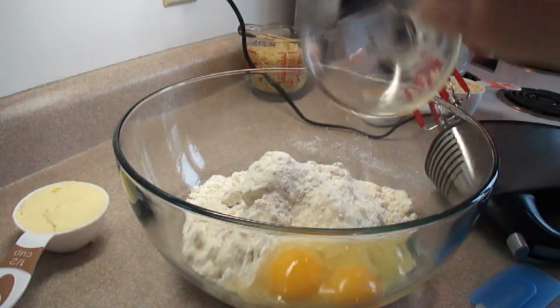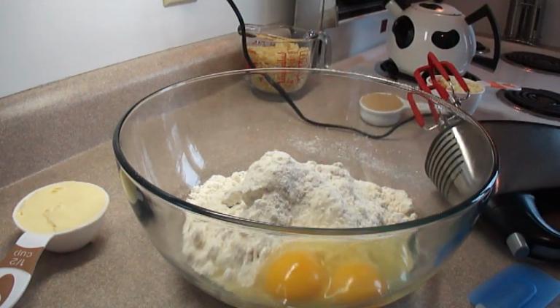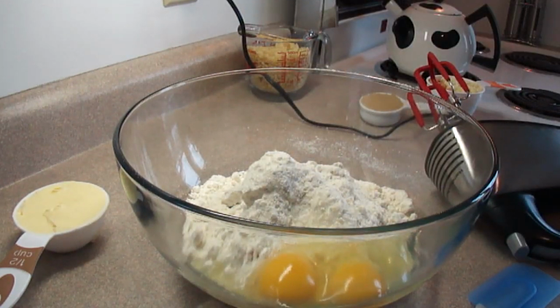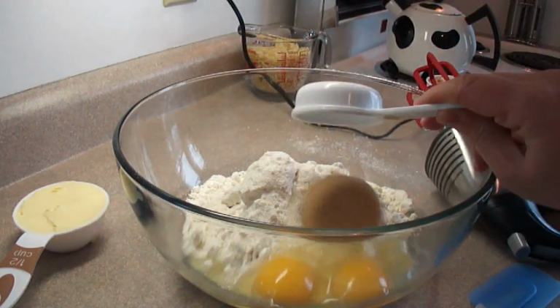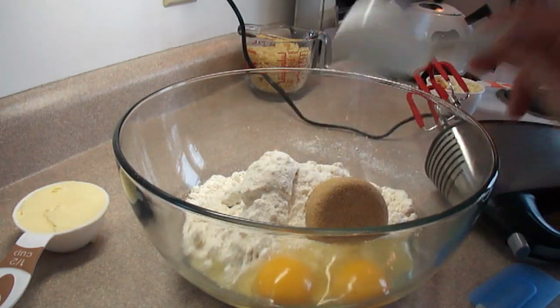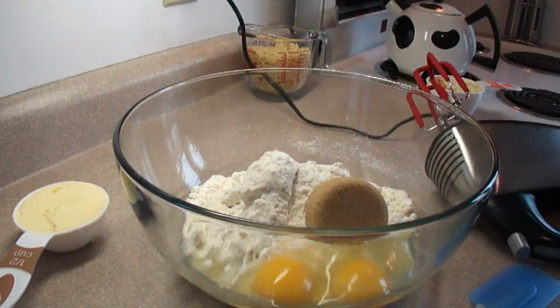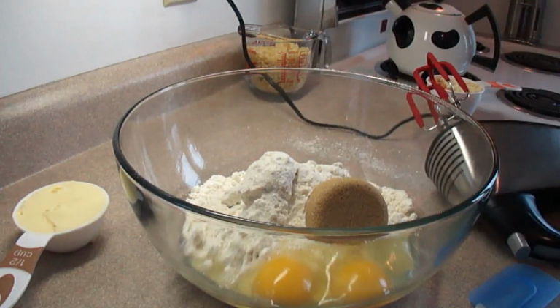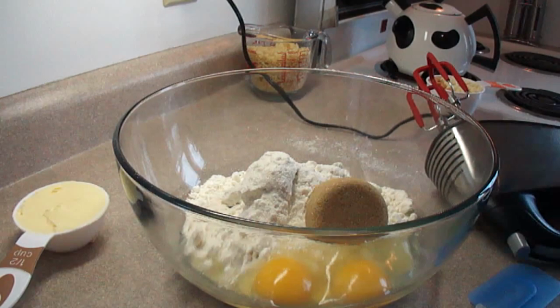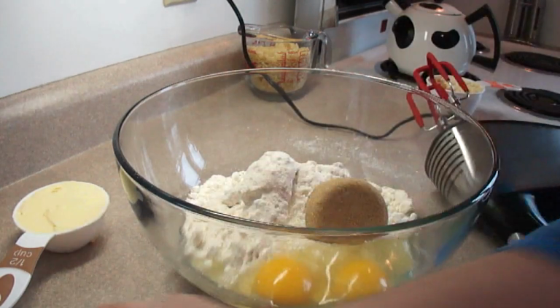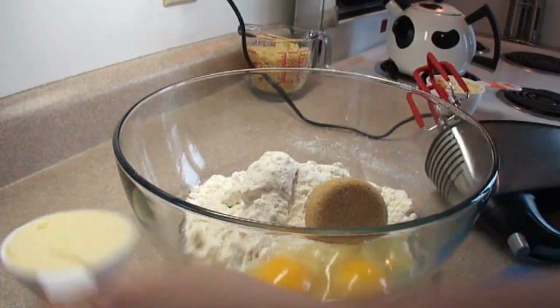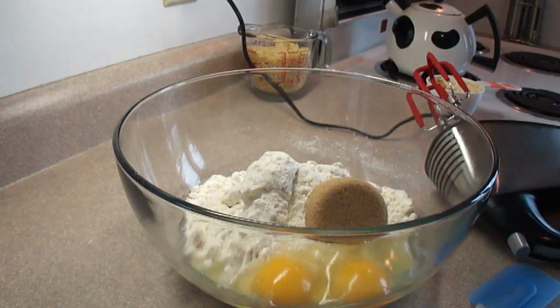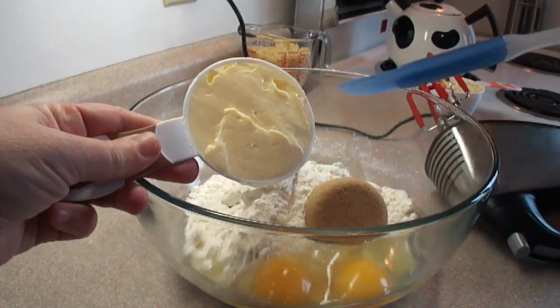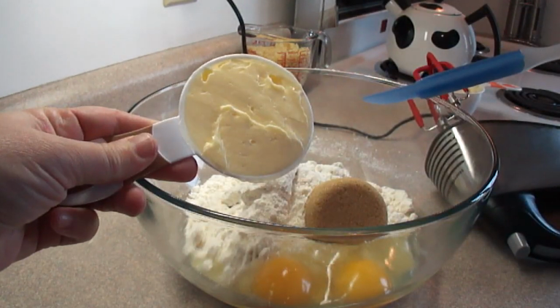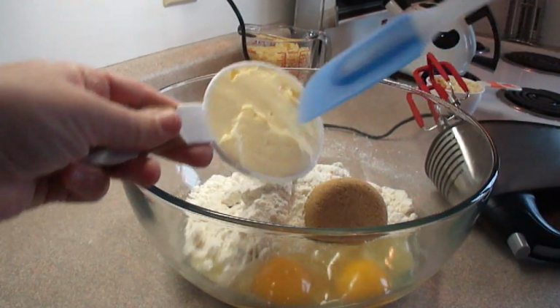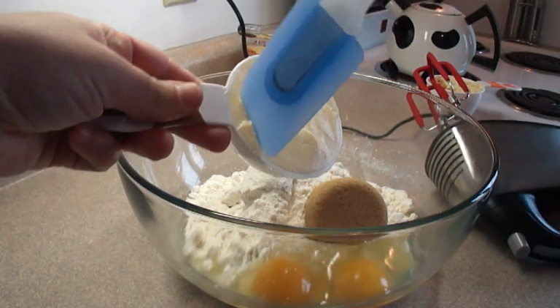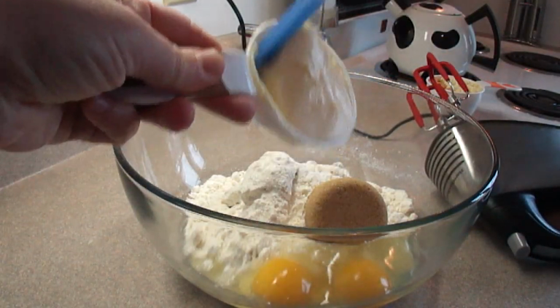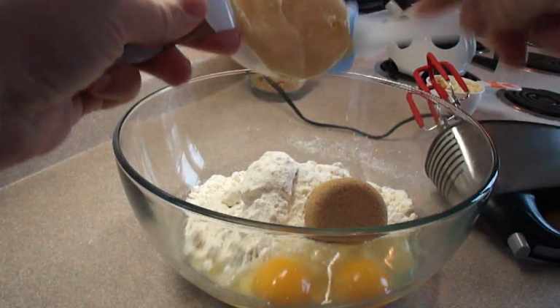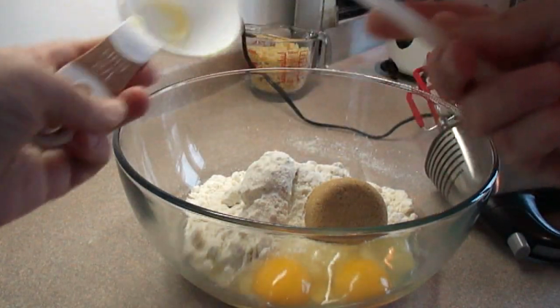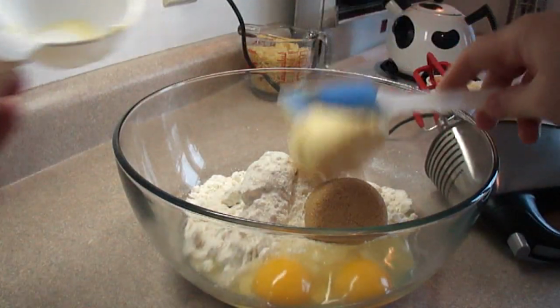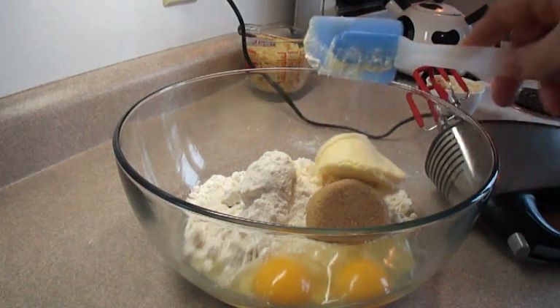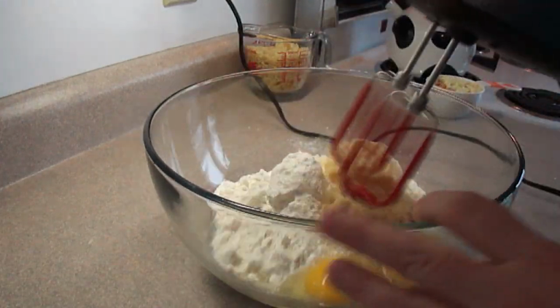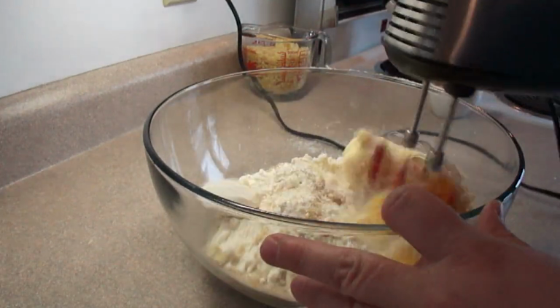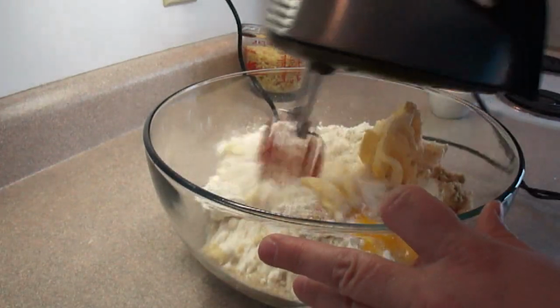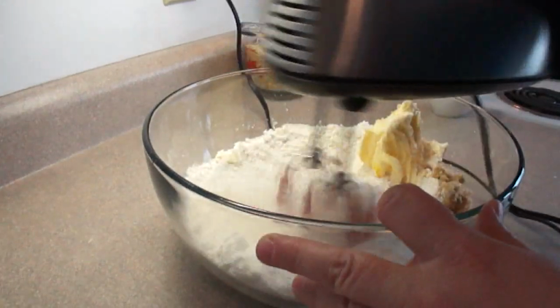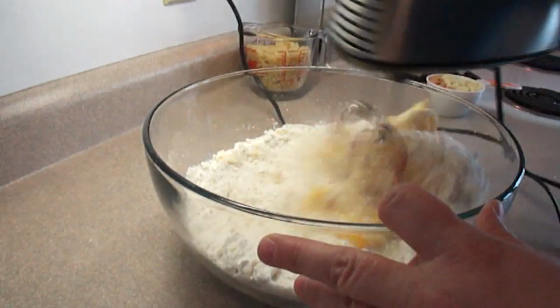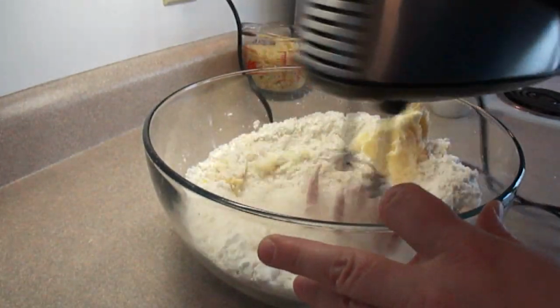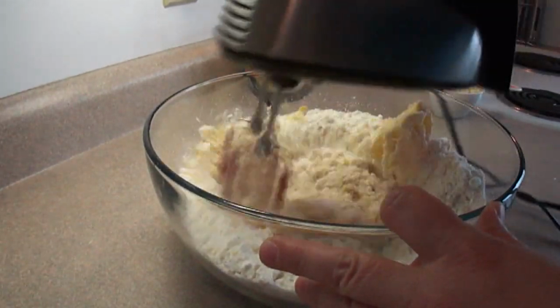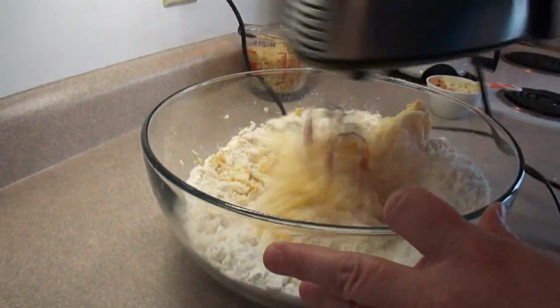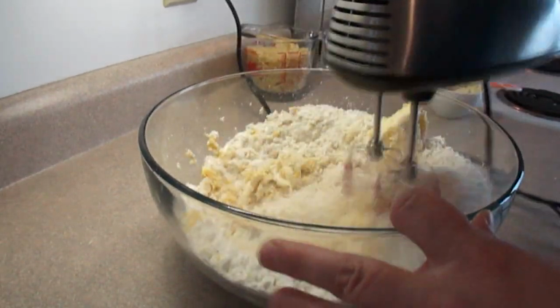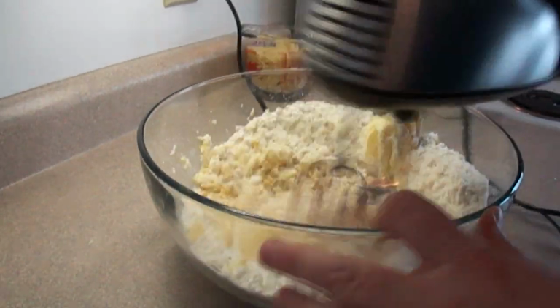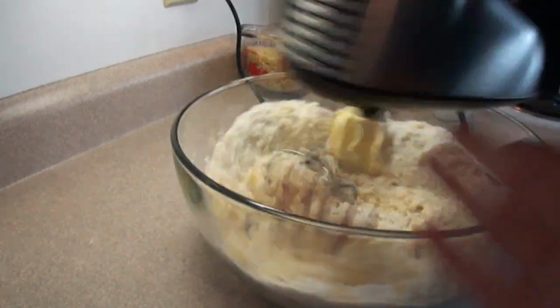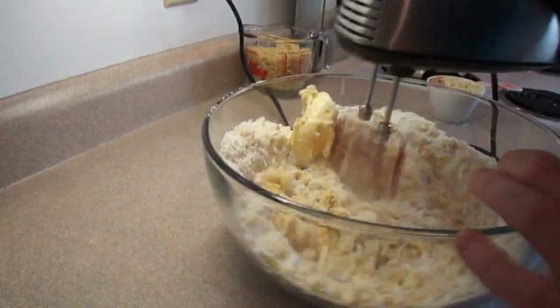Add two eggs to the powdered cake mix, one quarter cup of brown sugar, and half a cup of softened butter. Then blend that together with an electric mixer or with a wooden spoon until it's well combined.